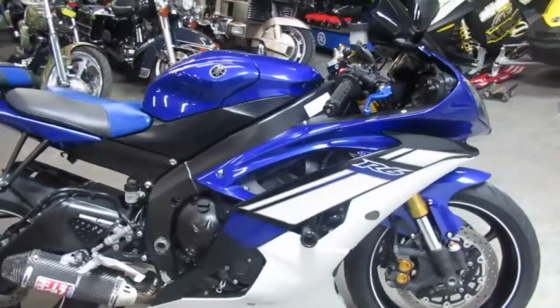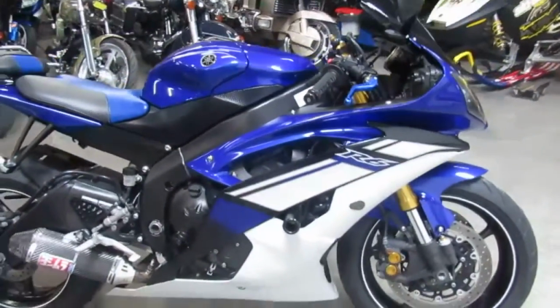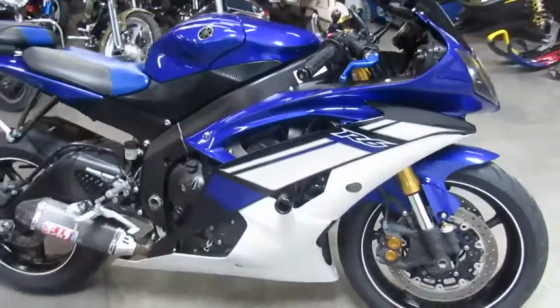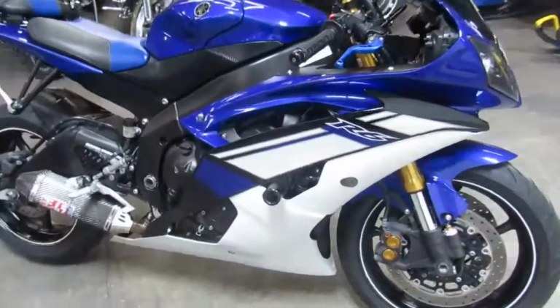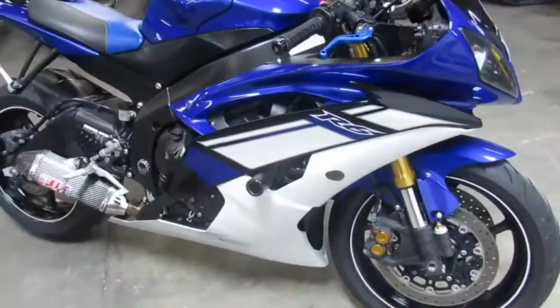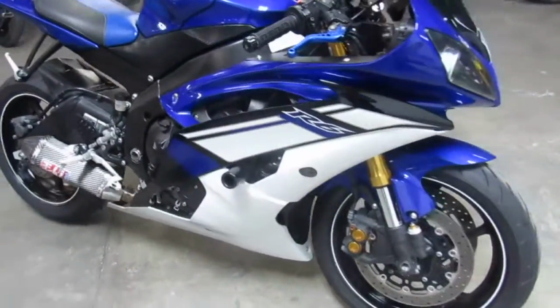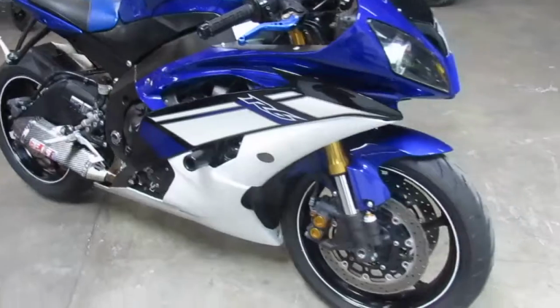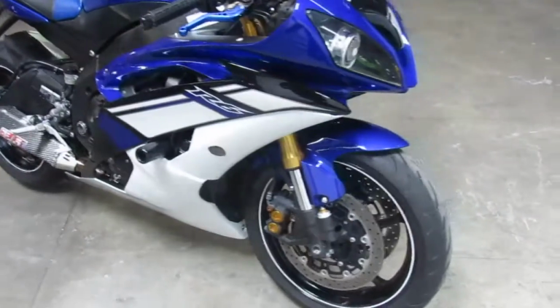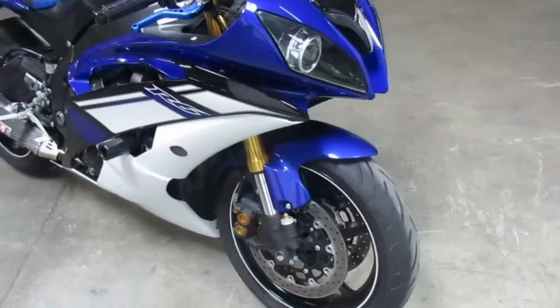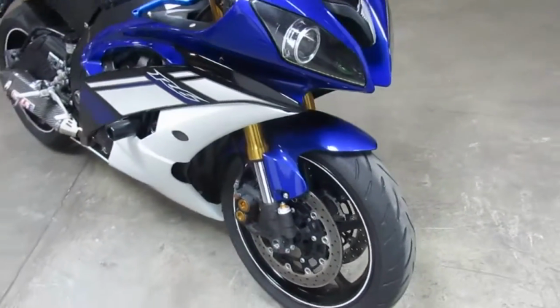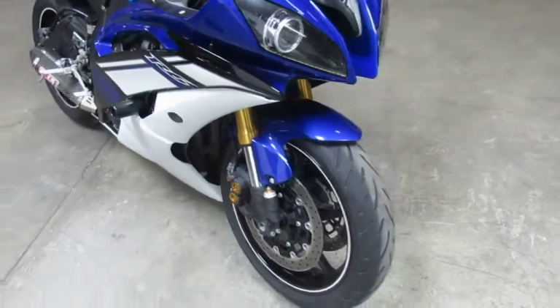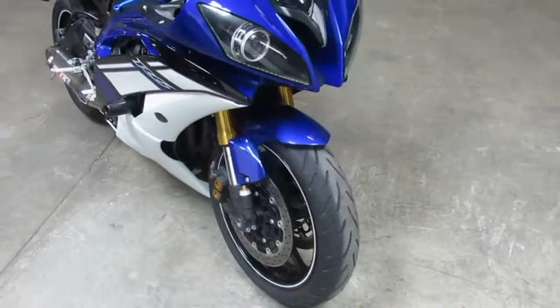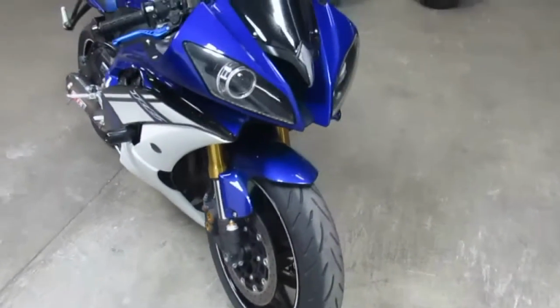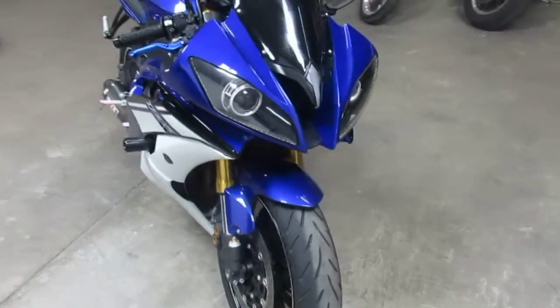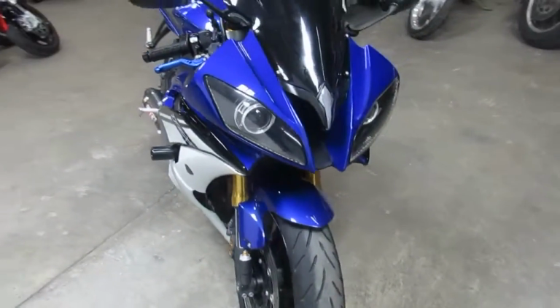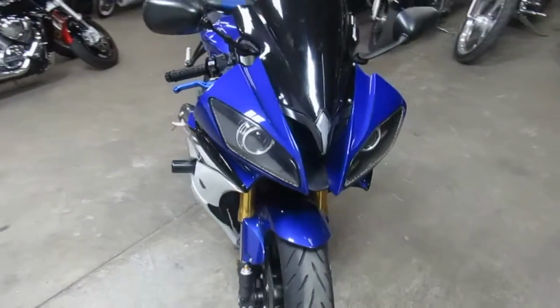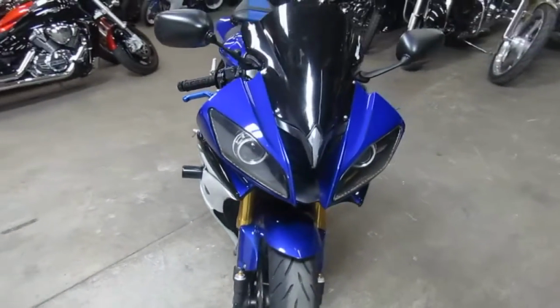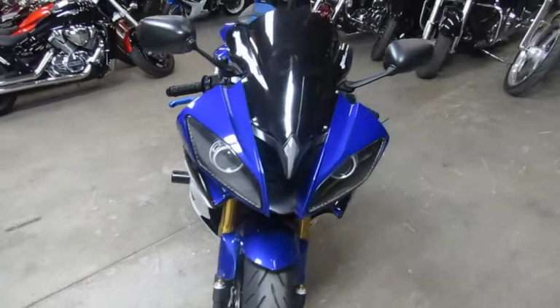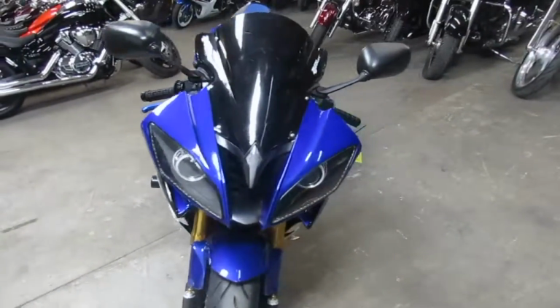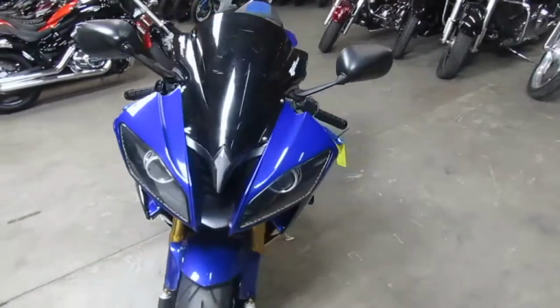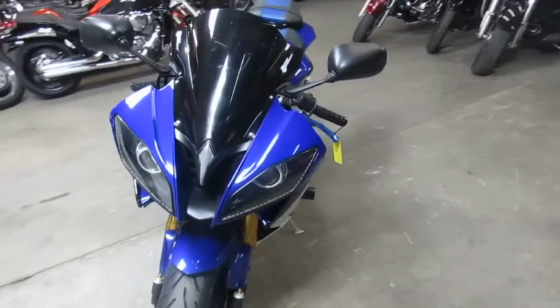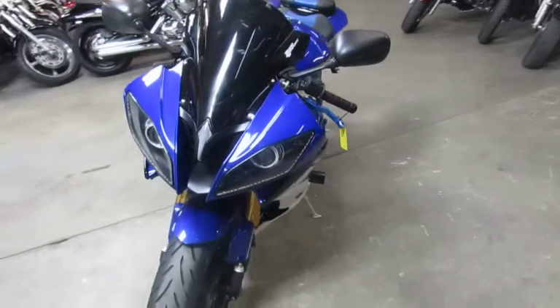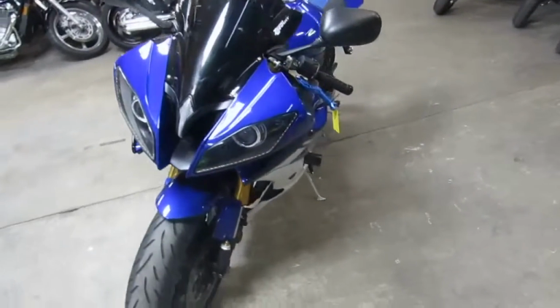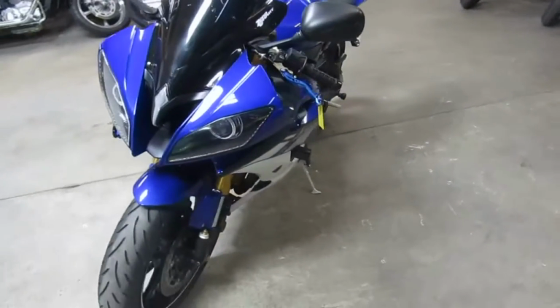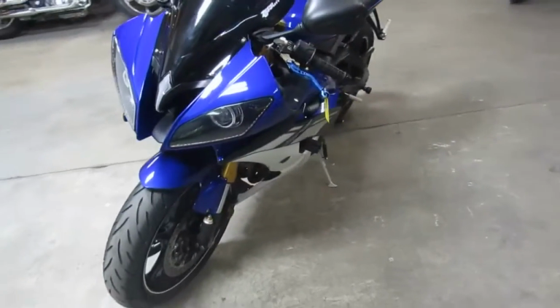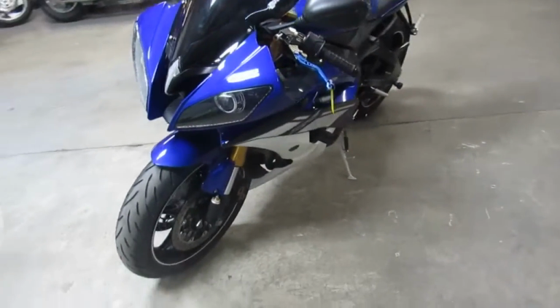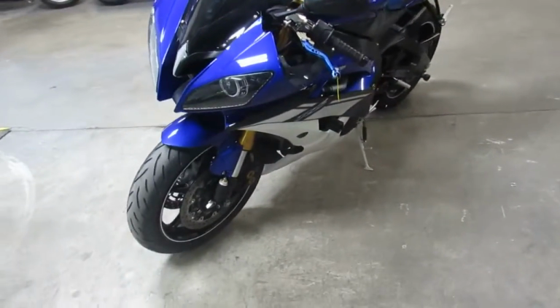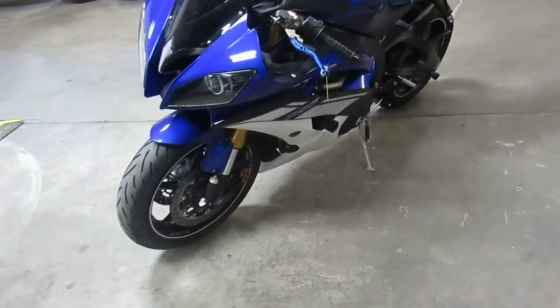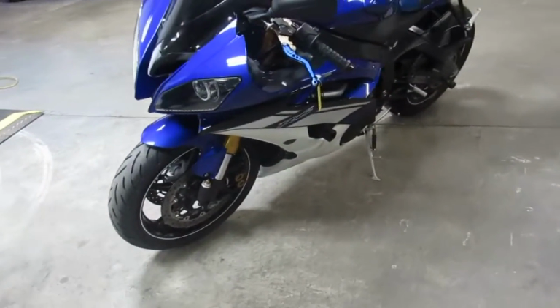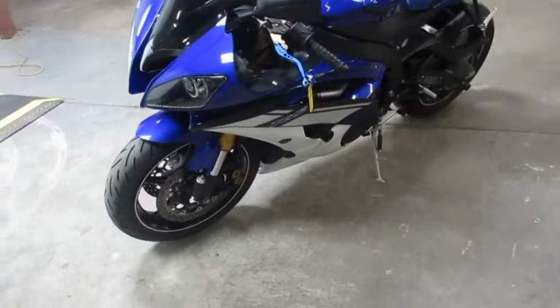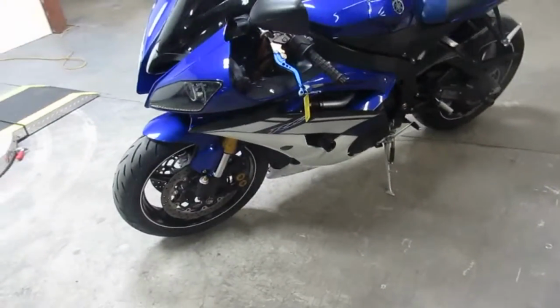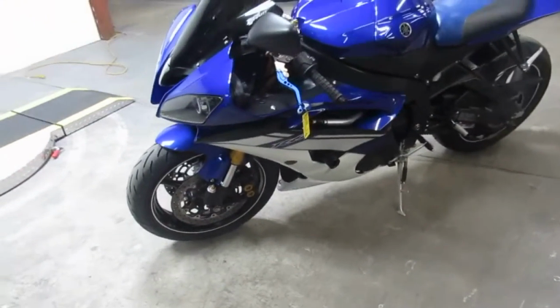Check out this 2010 R6 in Yamaha racing colors — it's got the Yoshimura carbon fiber exhaust, frame sliders, fender eliminator kit, and more. All fluids have been changed and it's ready for the streets.